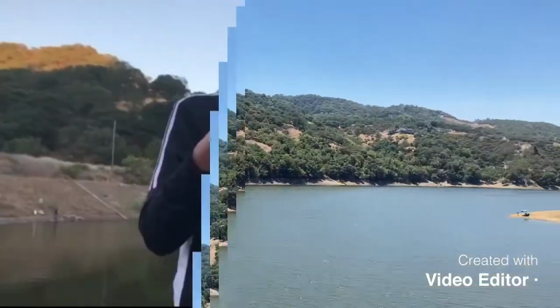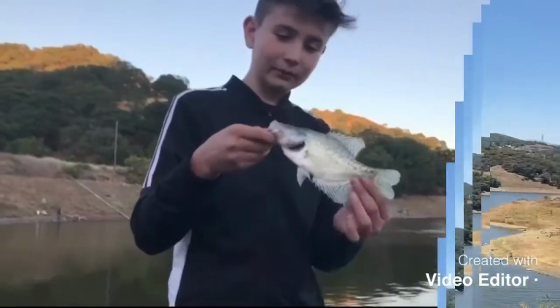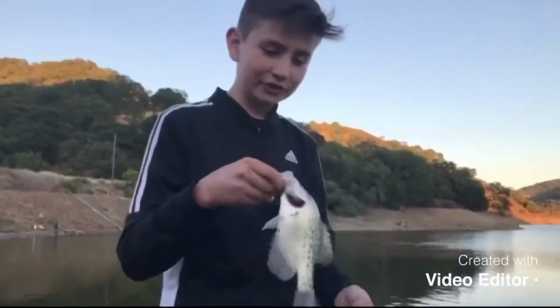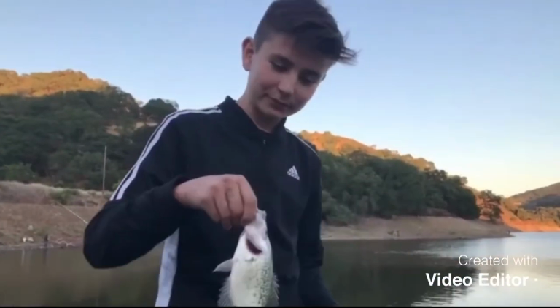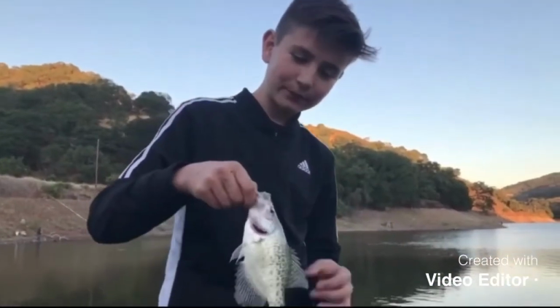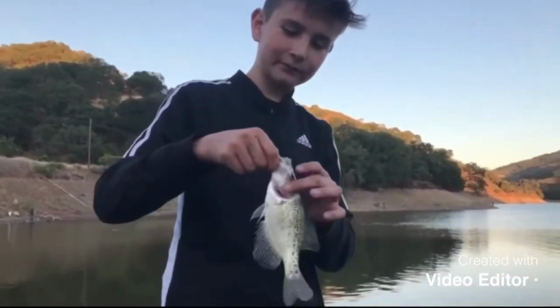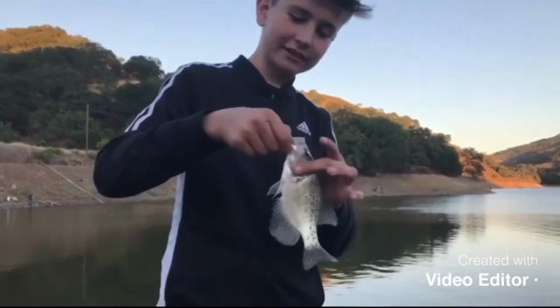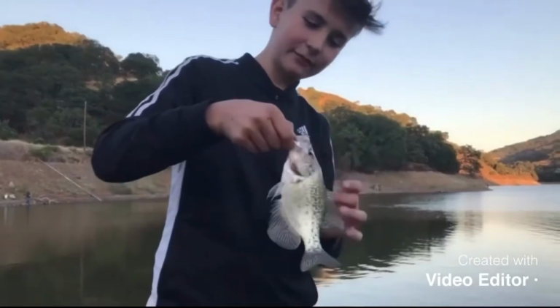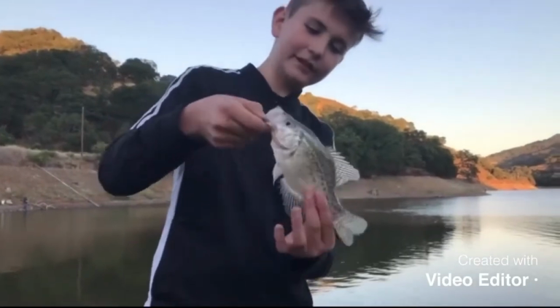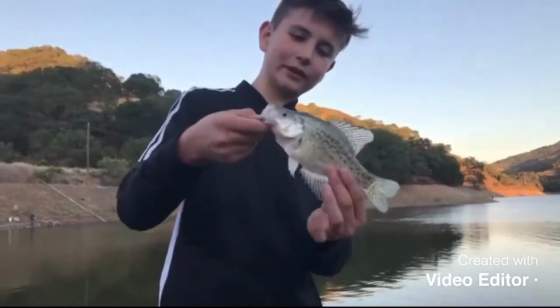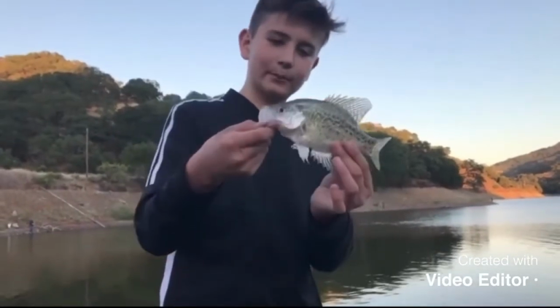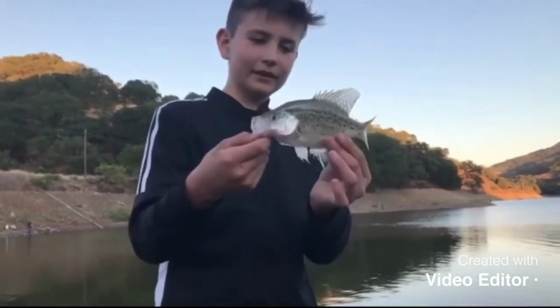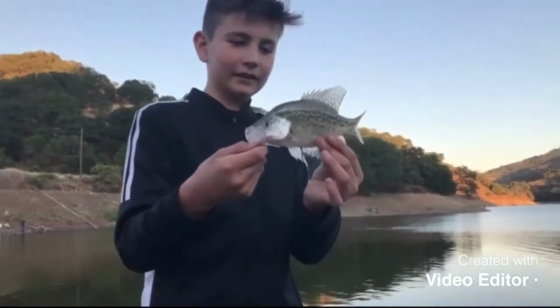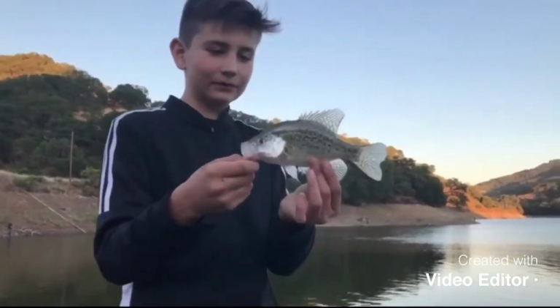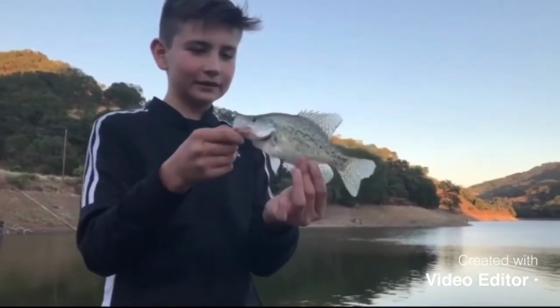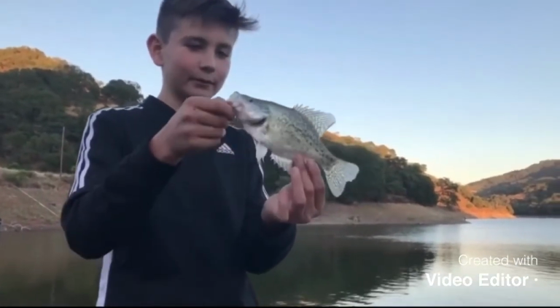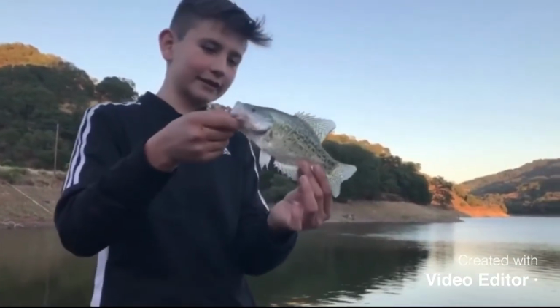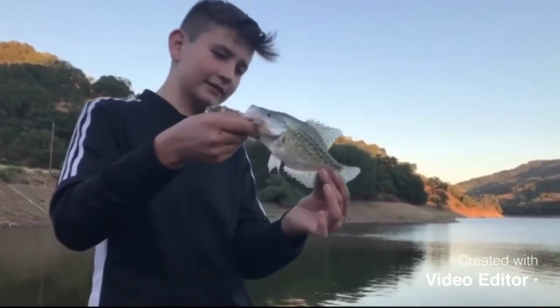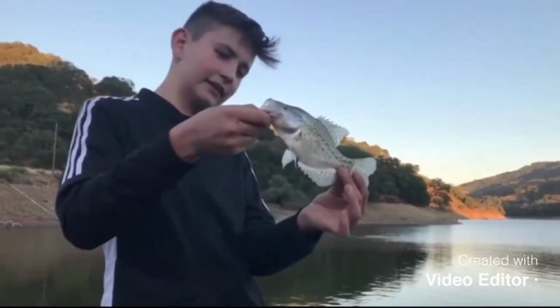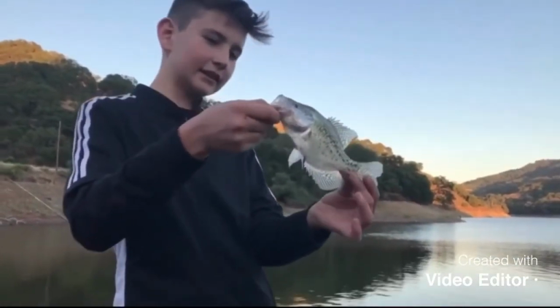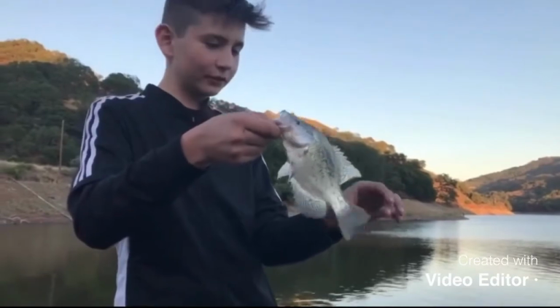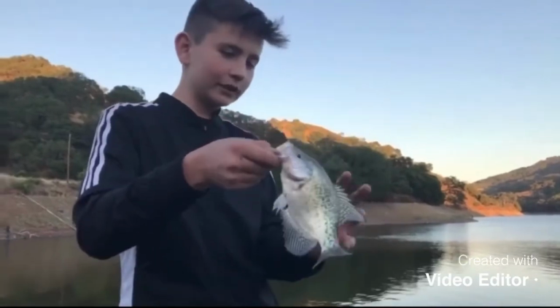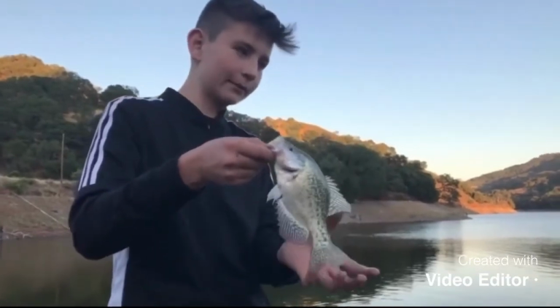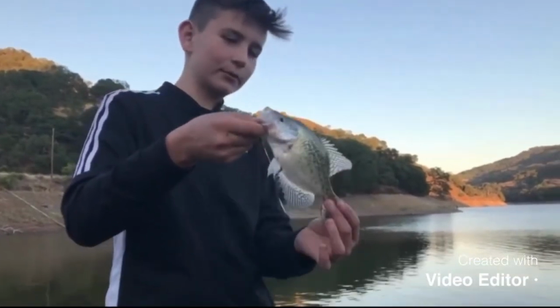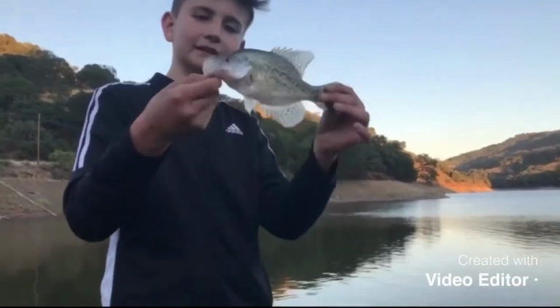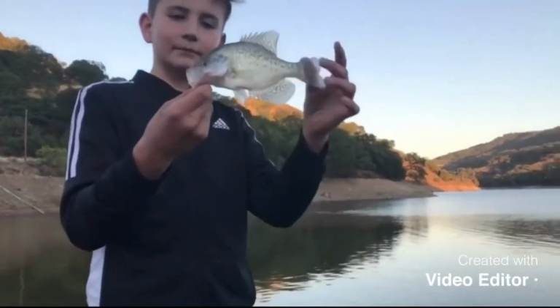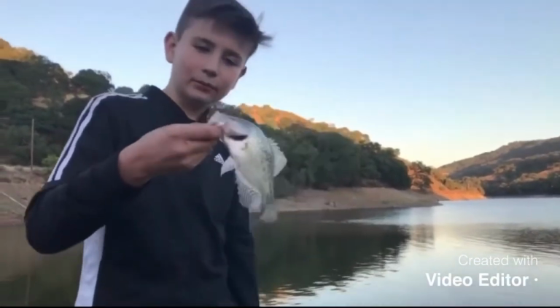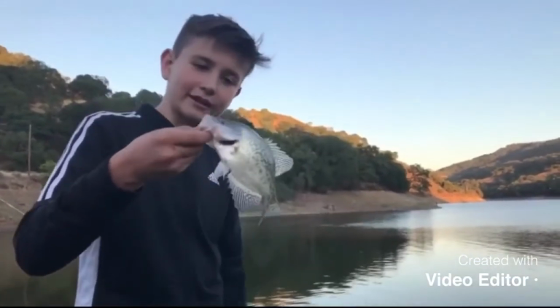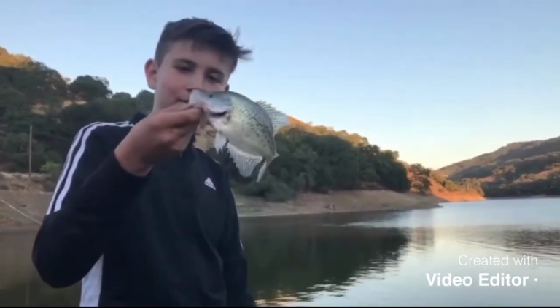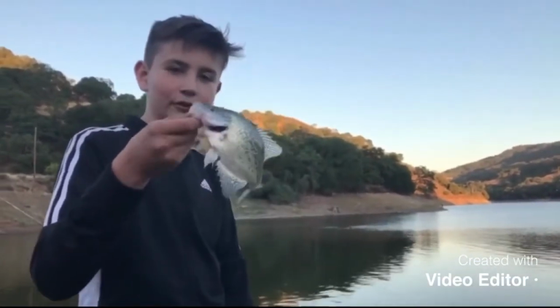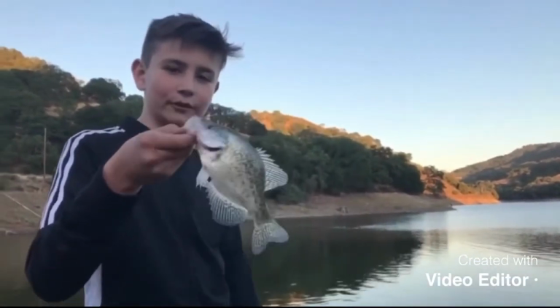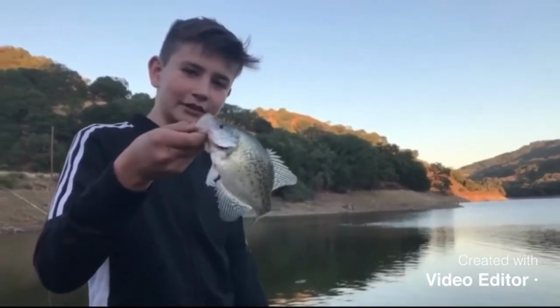So we were fishing for some crappie with some jigs and we finally got a white crappie. This is like a perfect eating size, even though a tad bit bigger would be nice. We'll try to catch some more and I'll notify you when I catch any more.